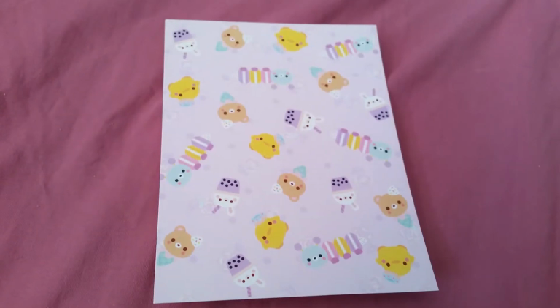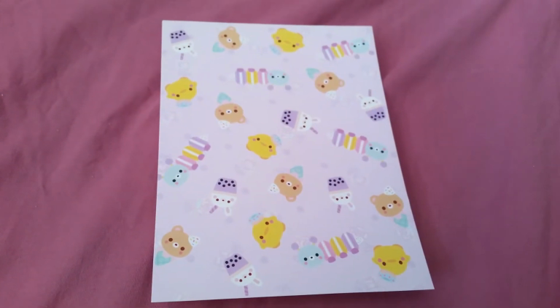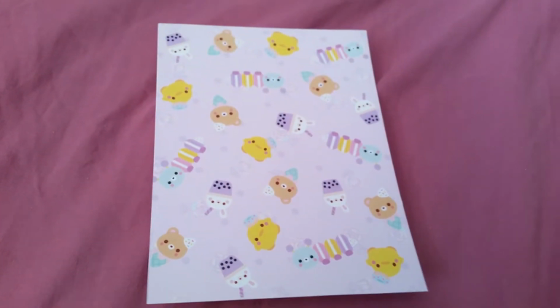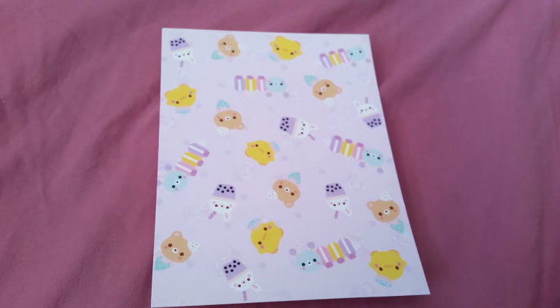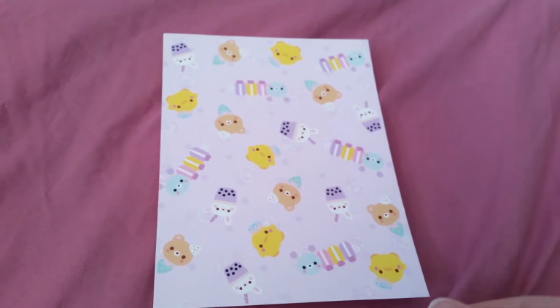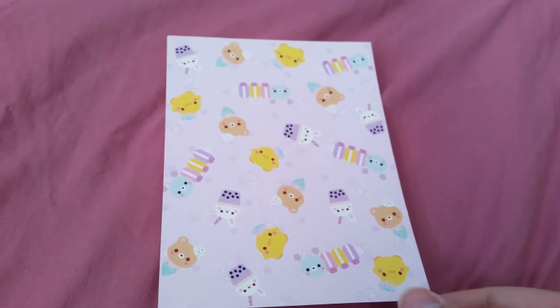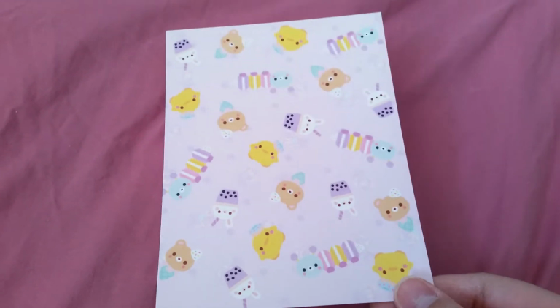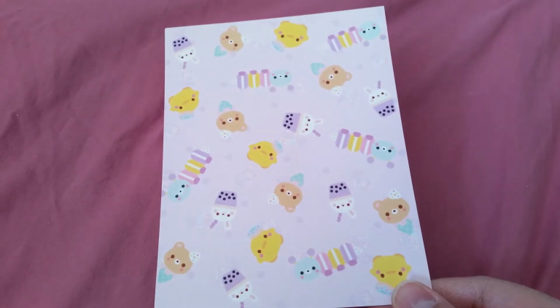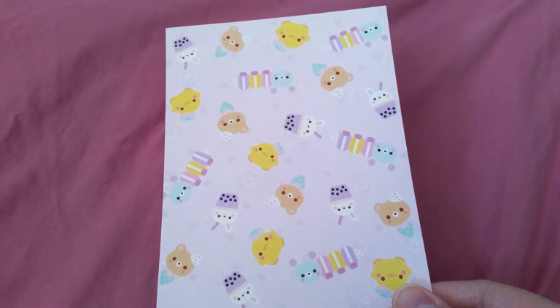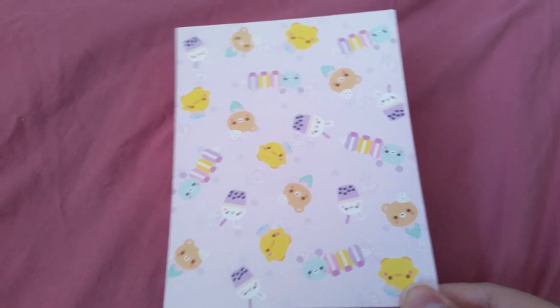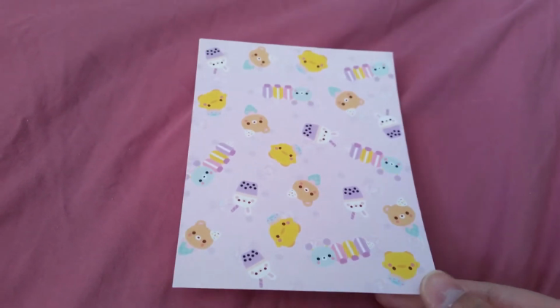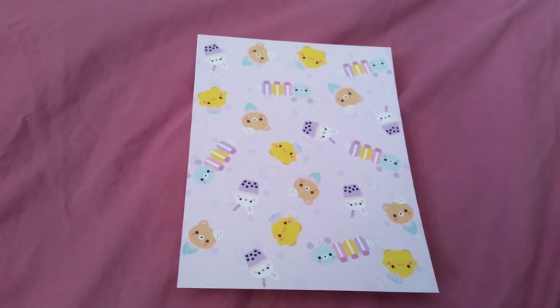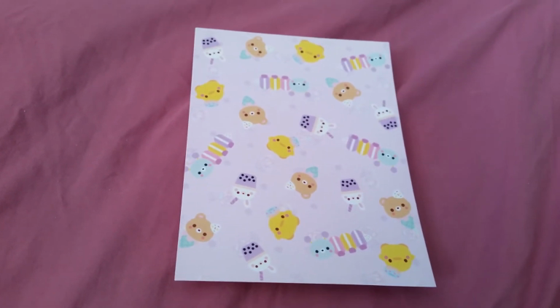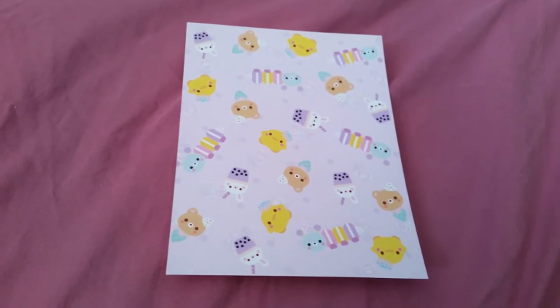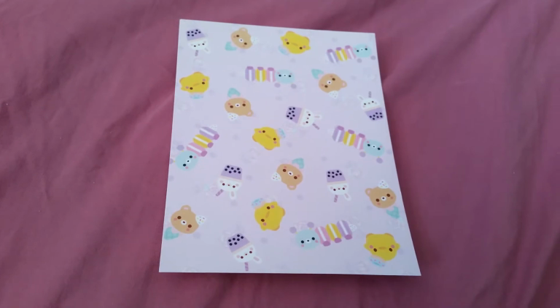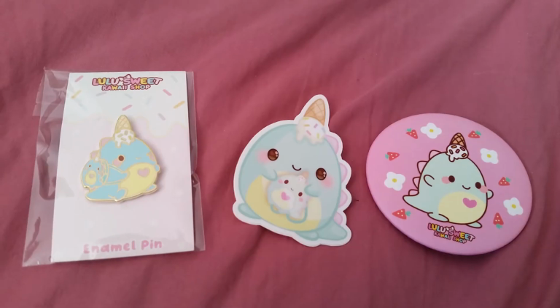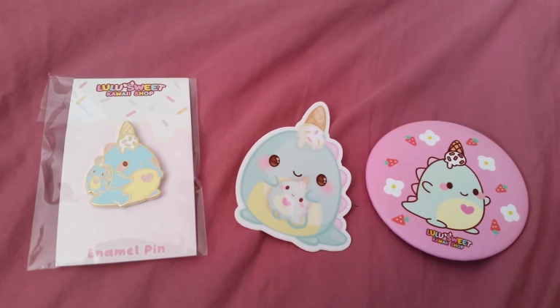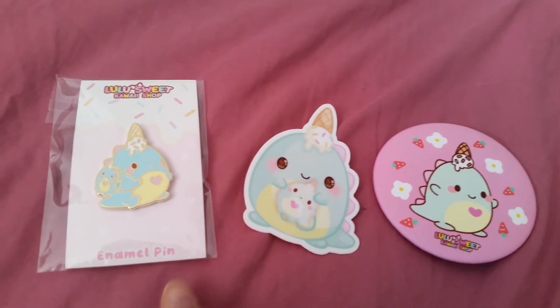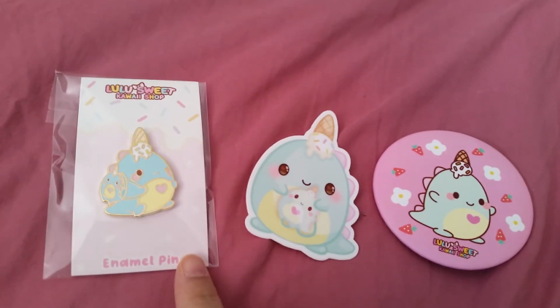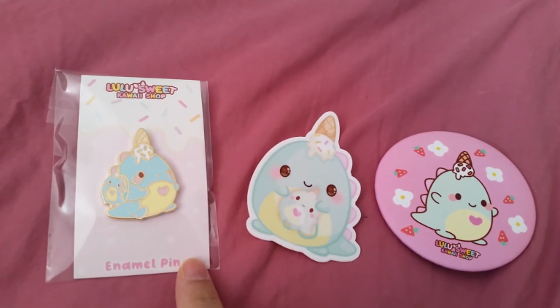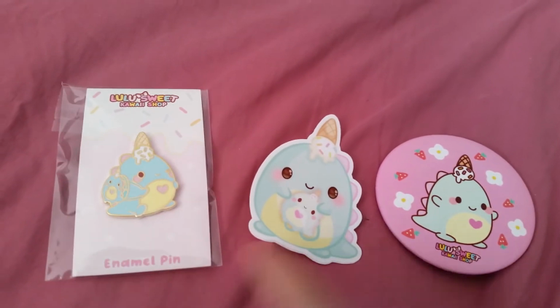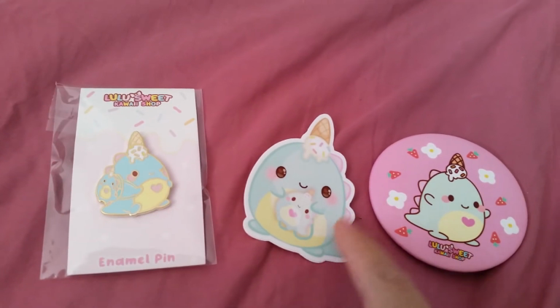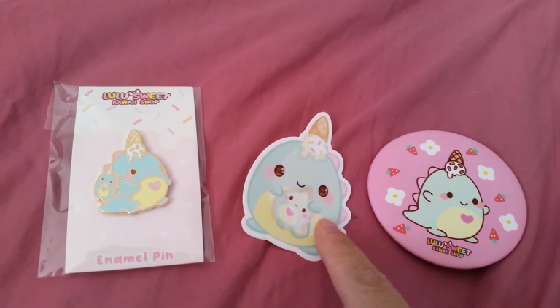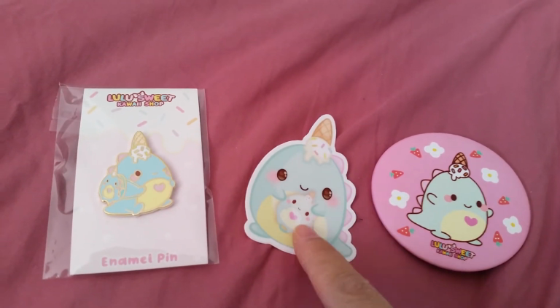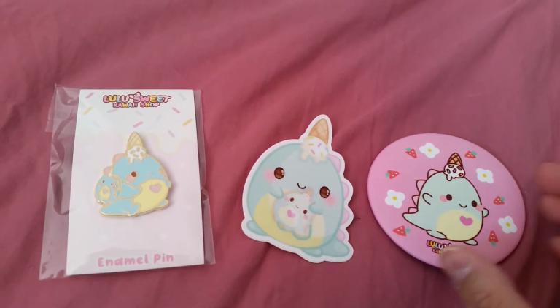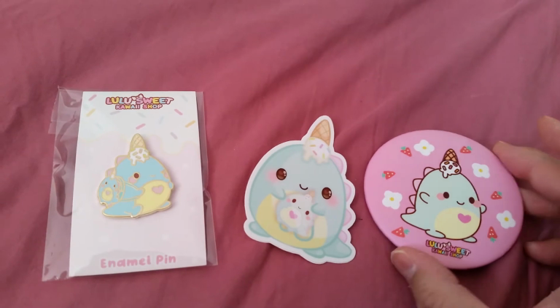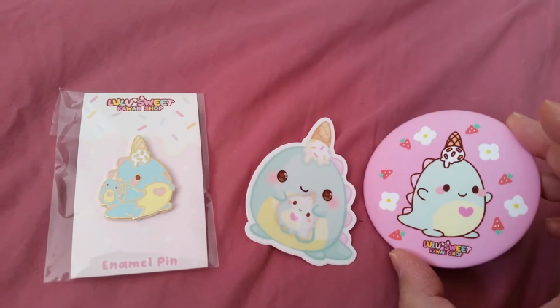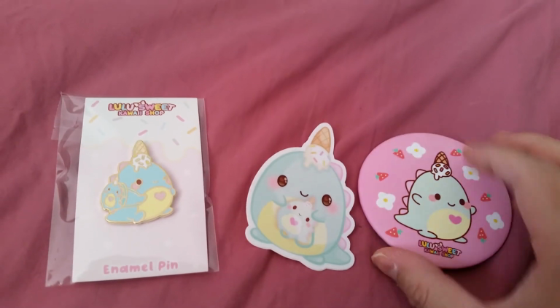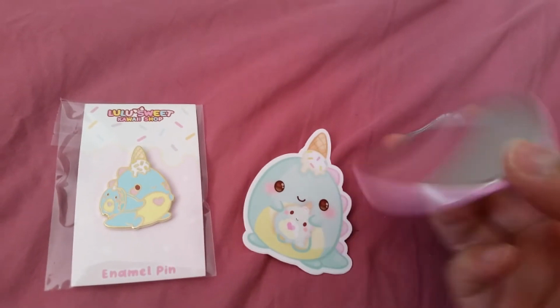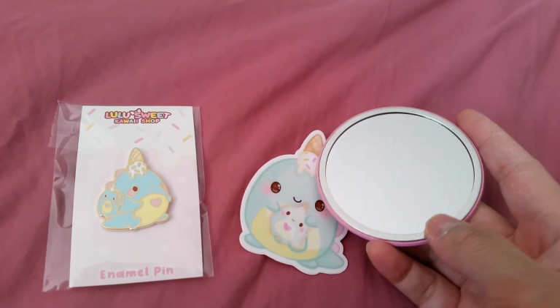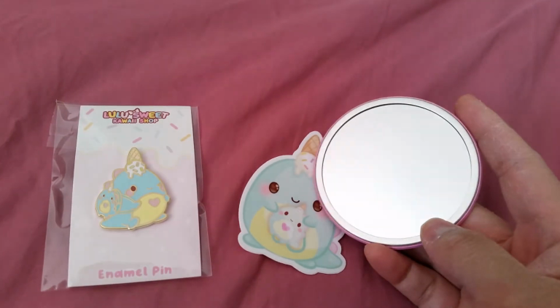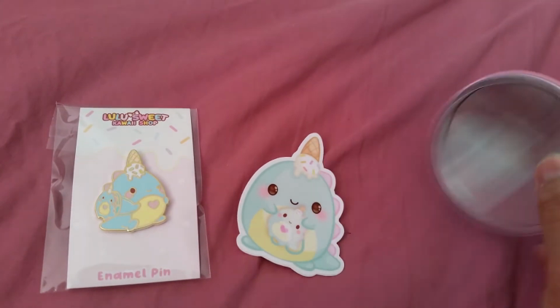We got this really cute print of some macaroons and boba drinks and ice cream. I also got an enamel pin, a sticker — it's really cute — and a mirror.